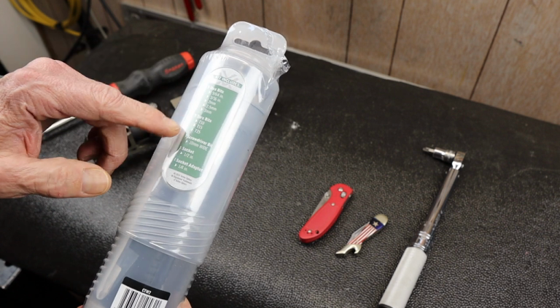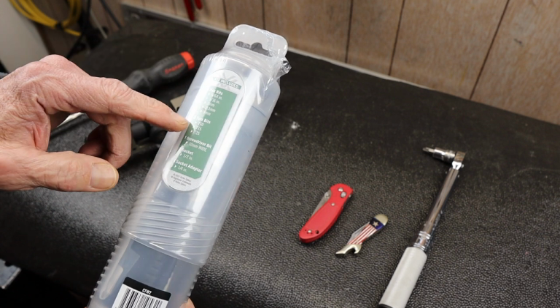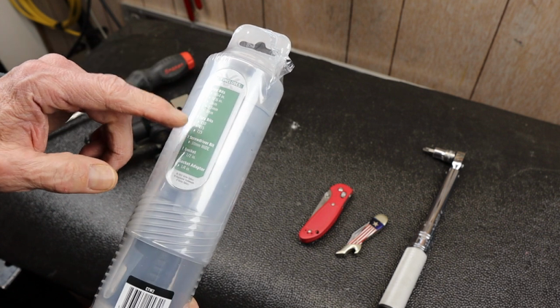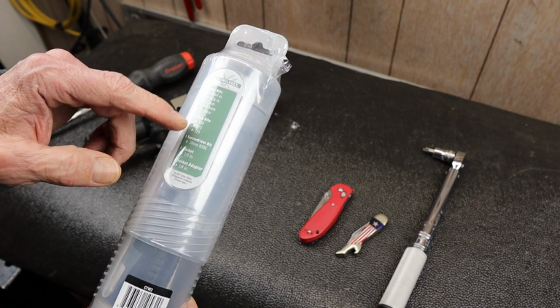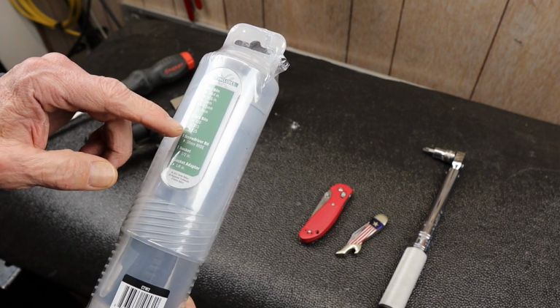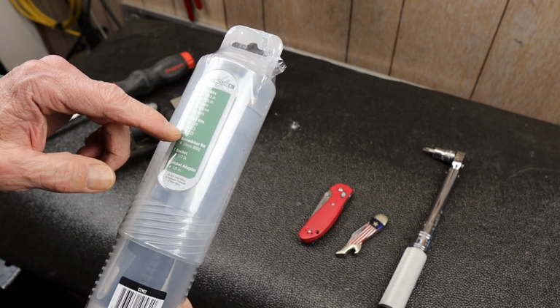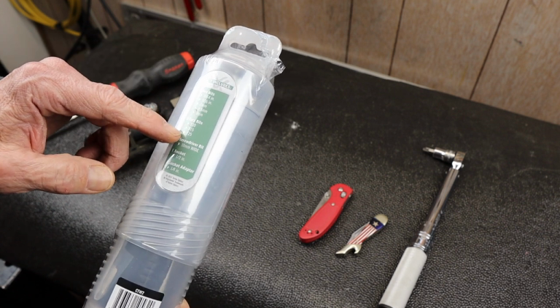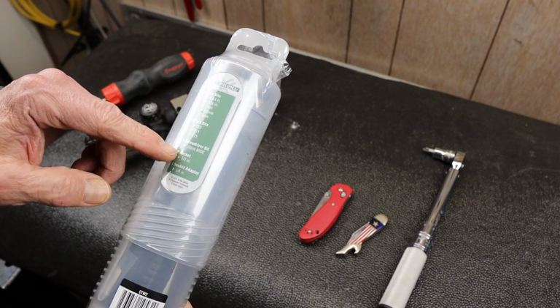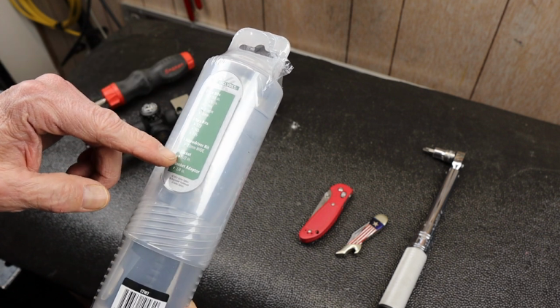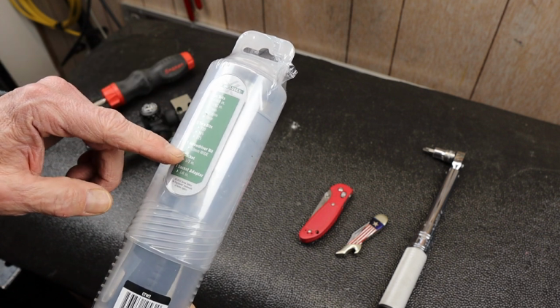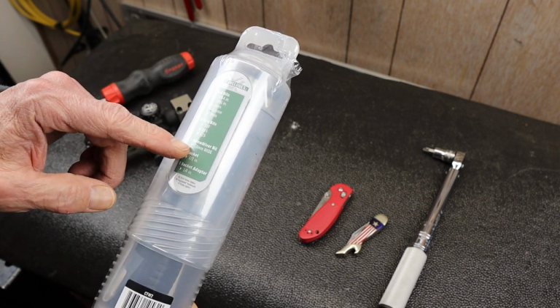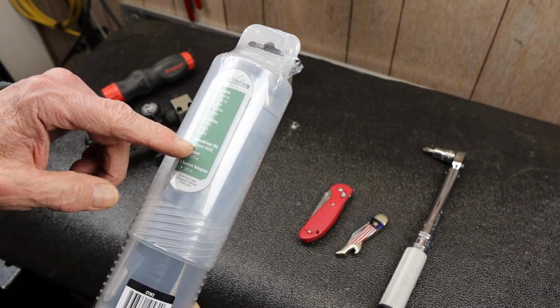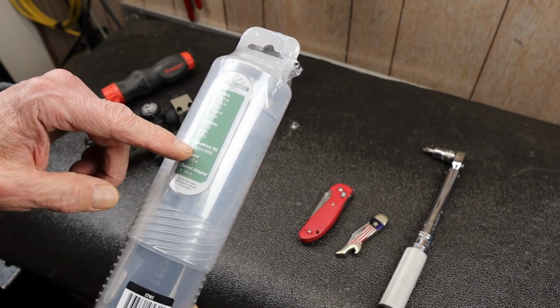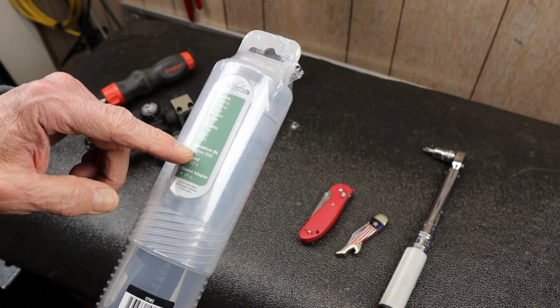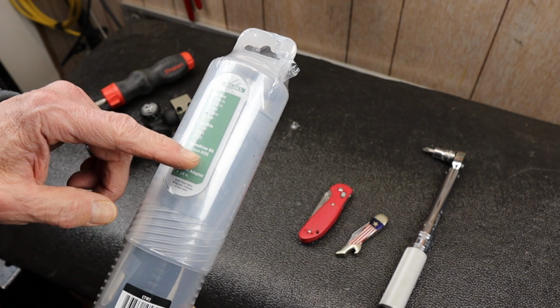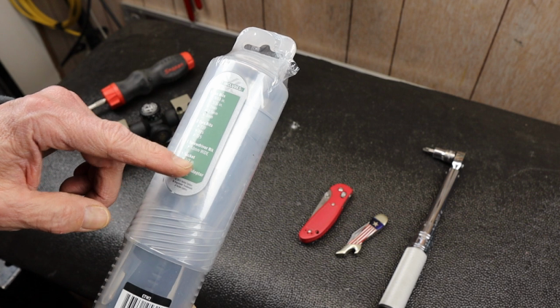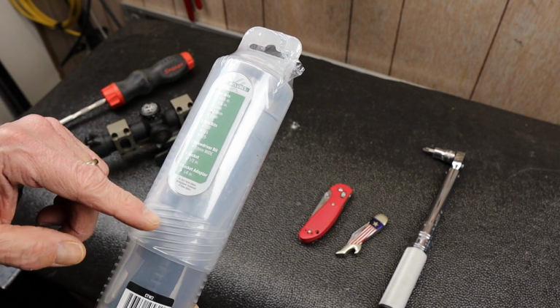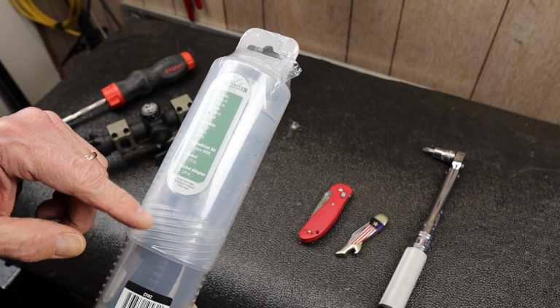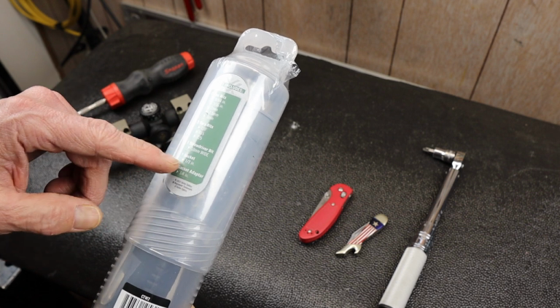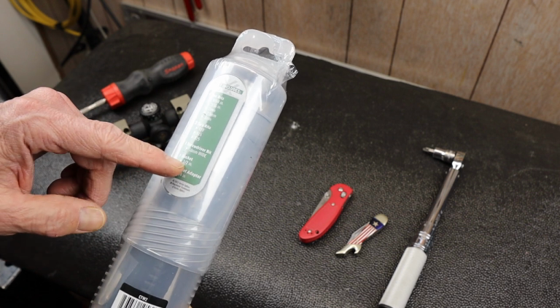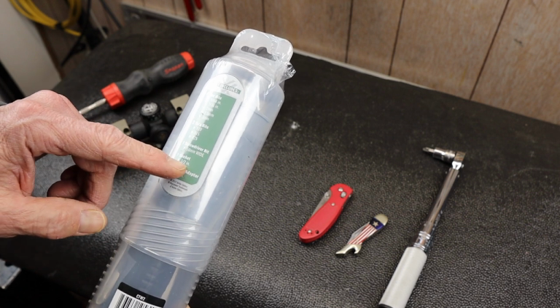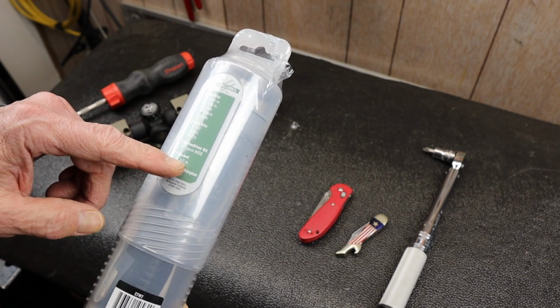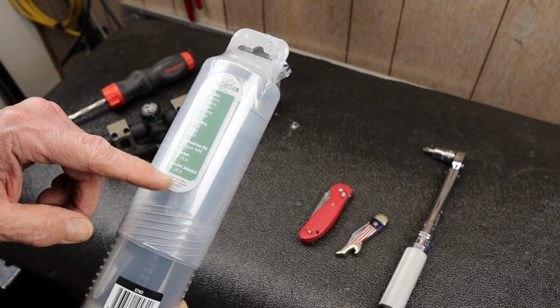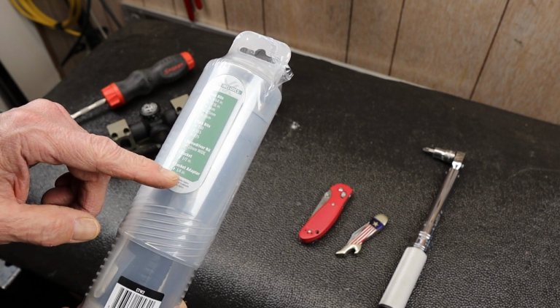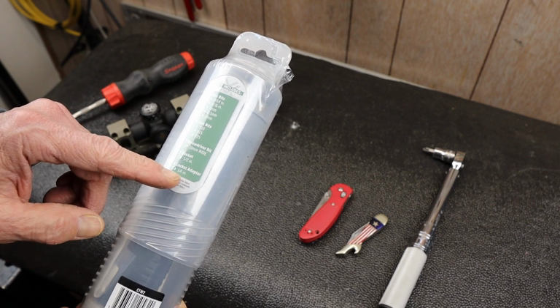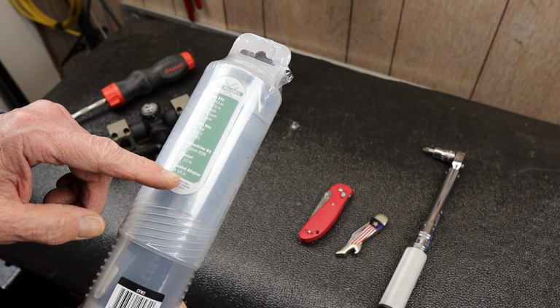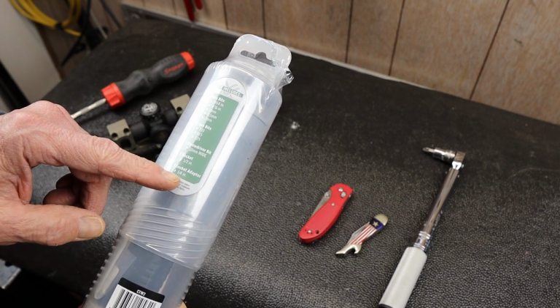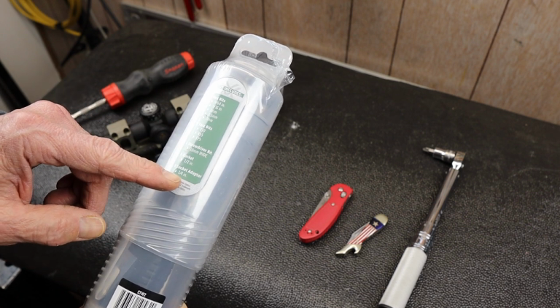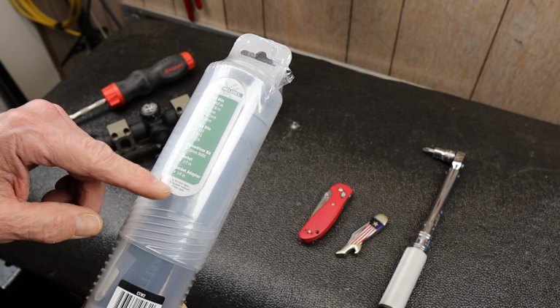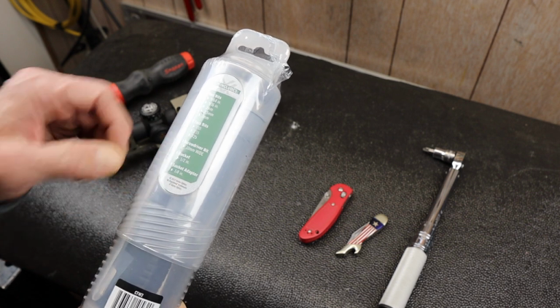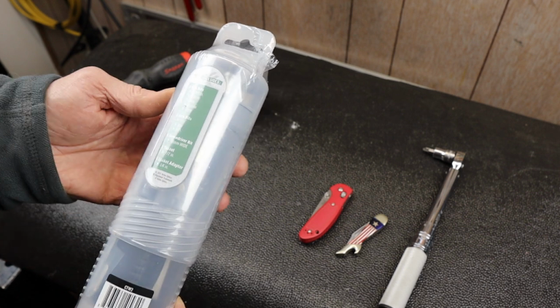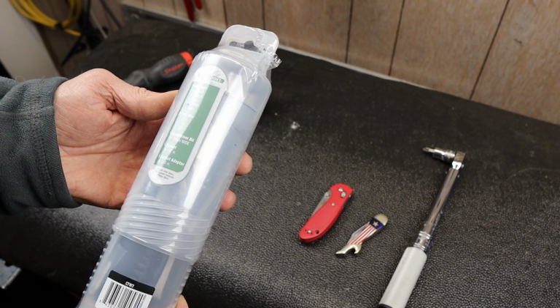Three Torx bits: T10, T15, and T25. Also a screwdriver bit, a 10mm wide flat, a 1.5 inch socket, and a 1.25 inch socket adapter.